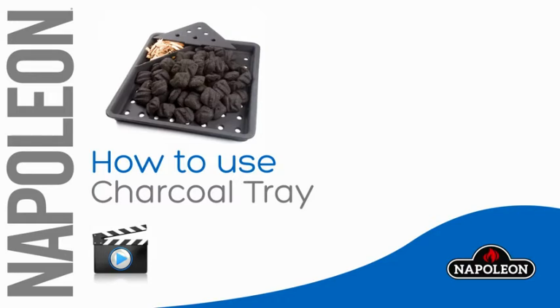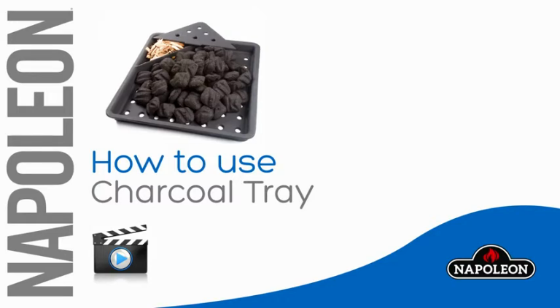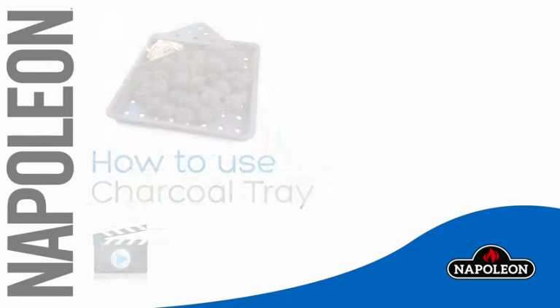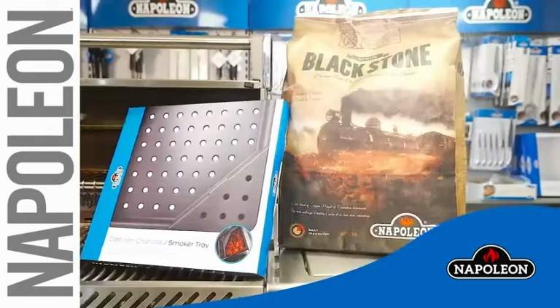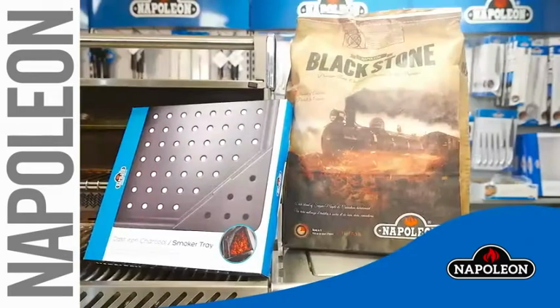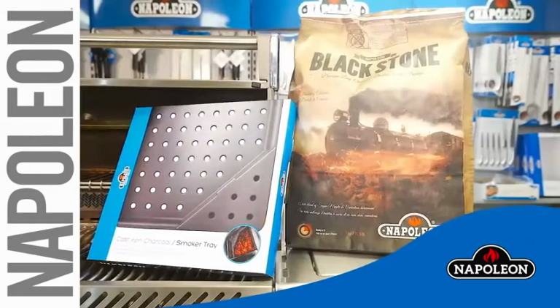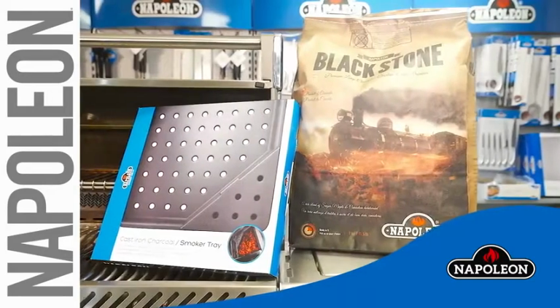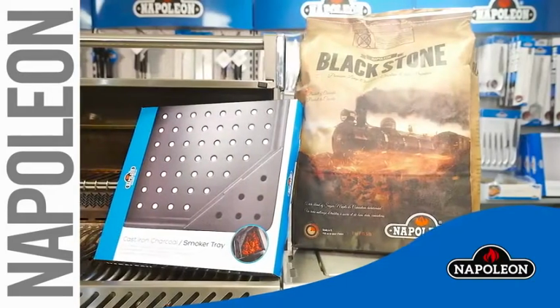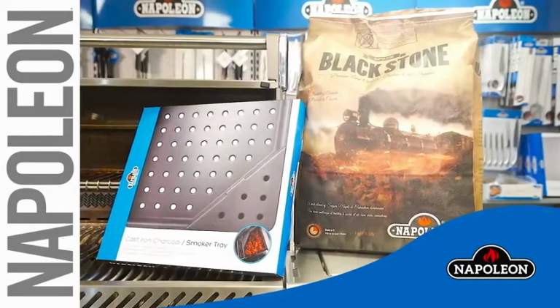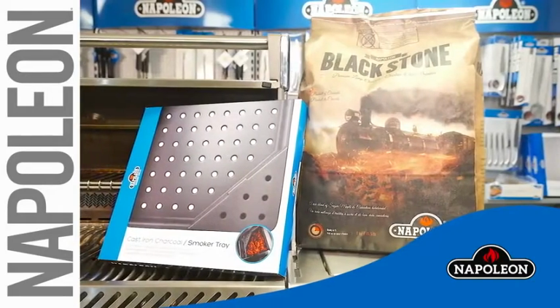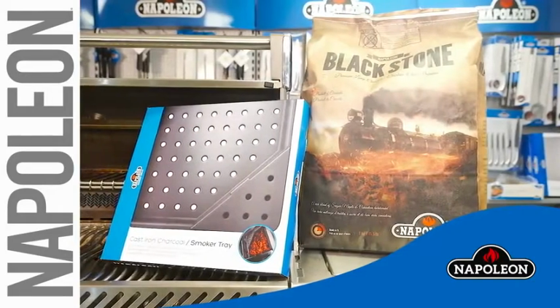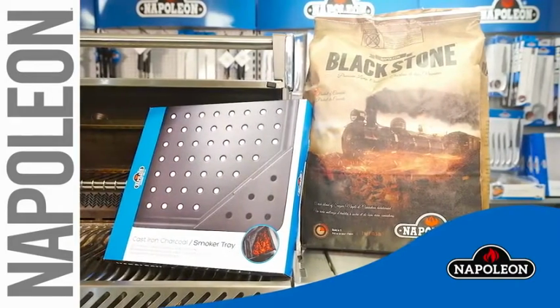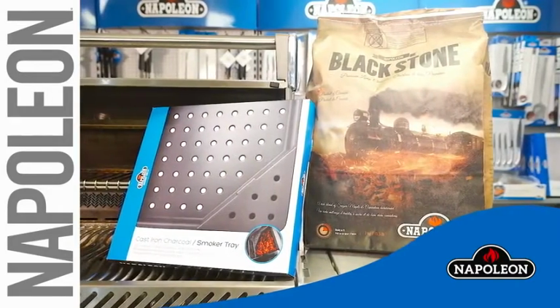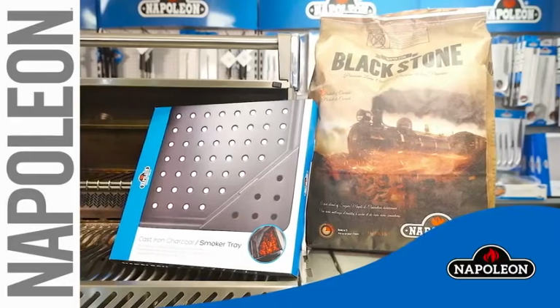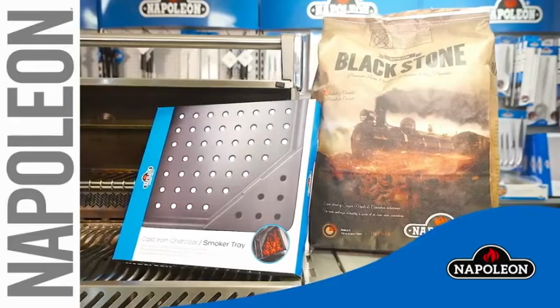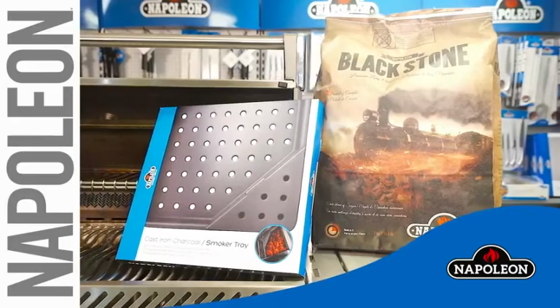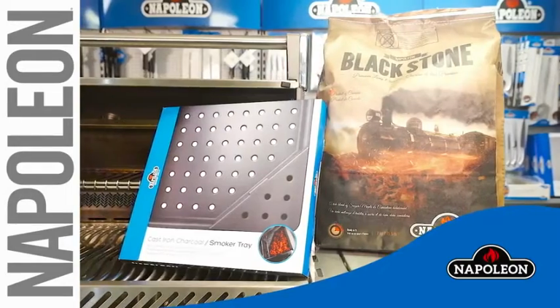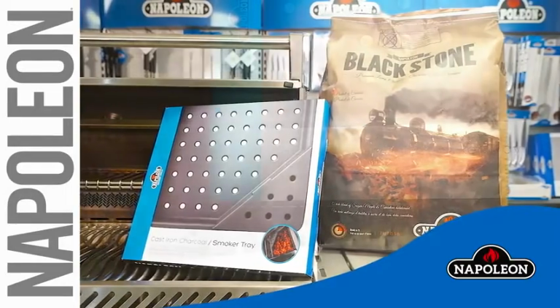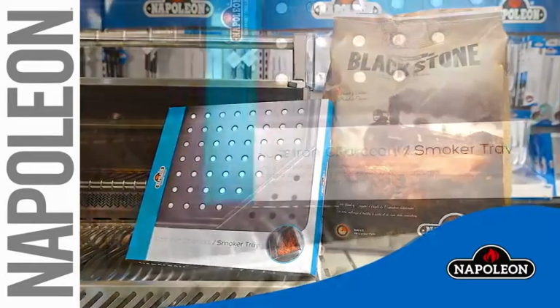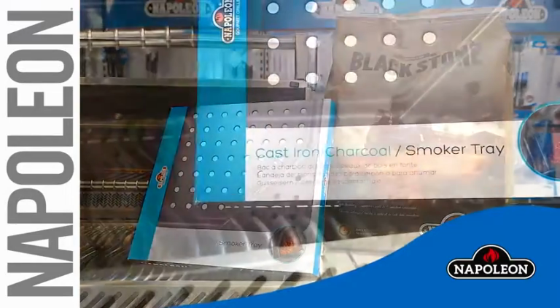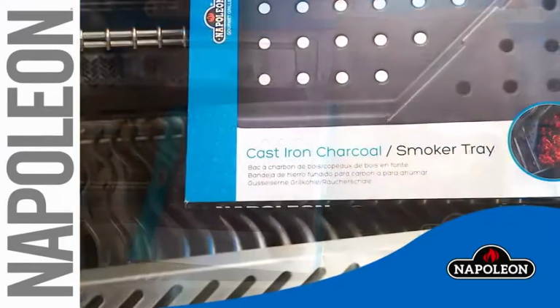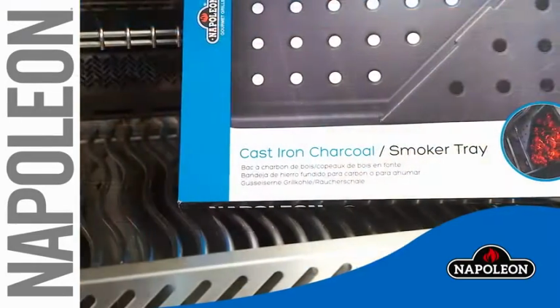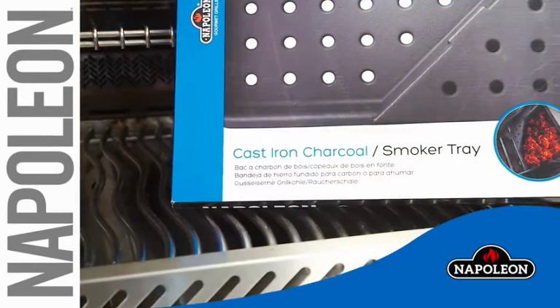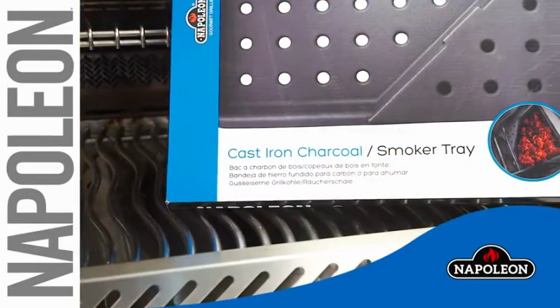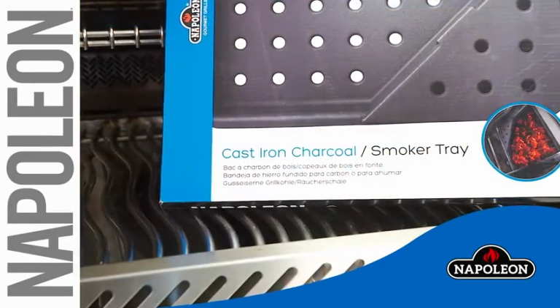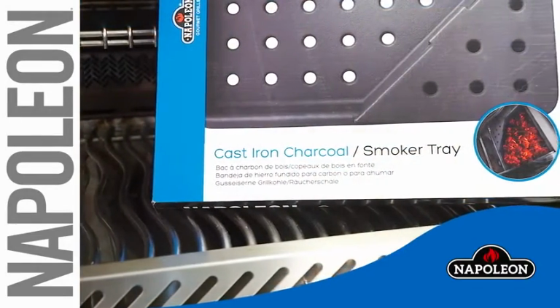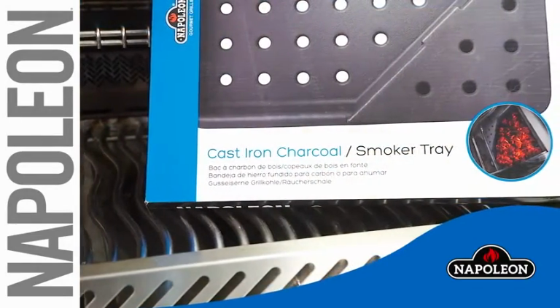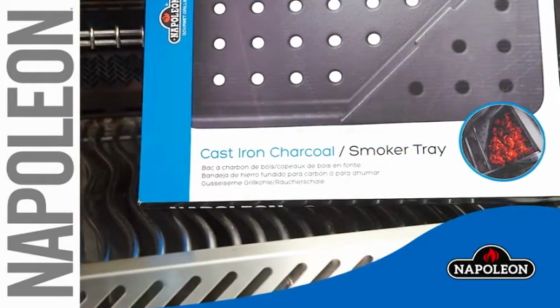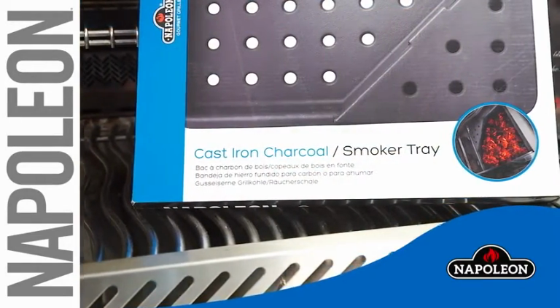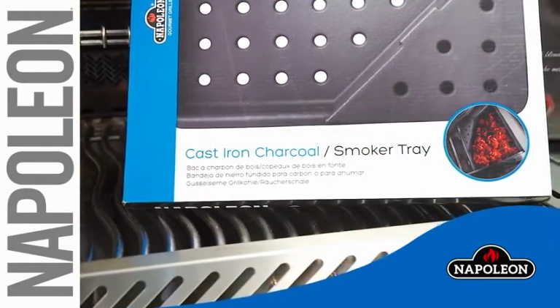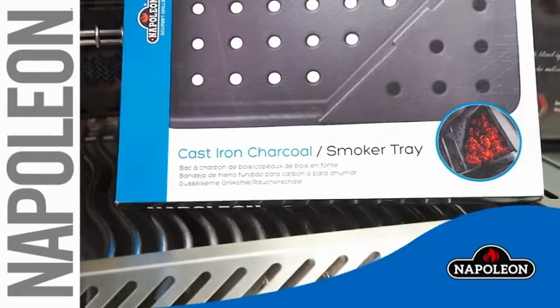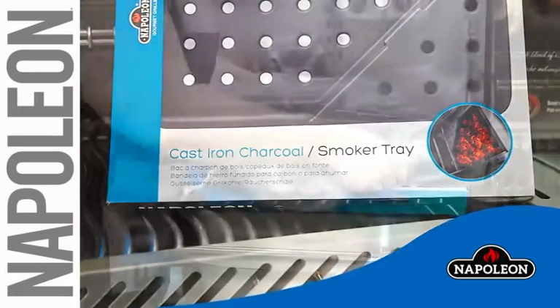In this short video we will show you how easy it is to convert your gas grill into a charcoal grill and smoker using a Napoleon cast-iron charcoal and smoker tray.